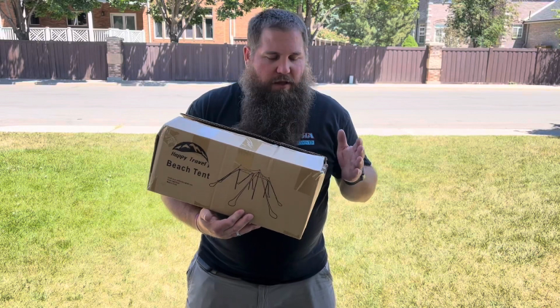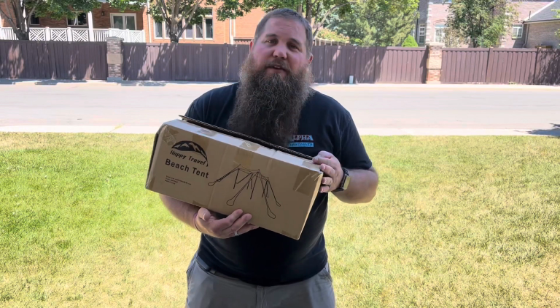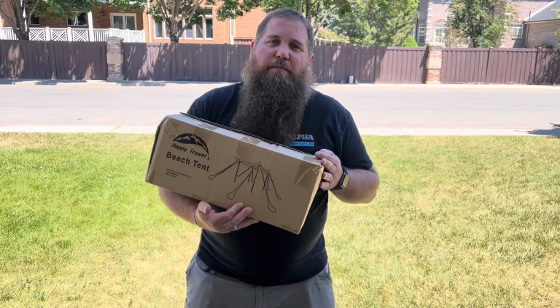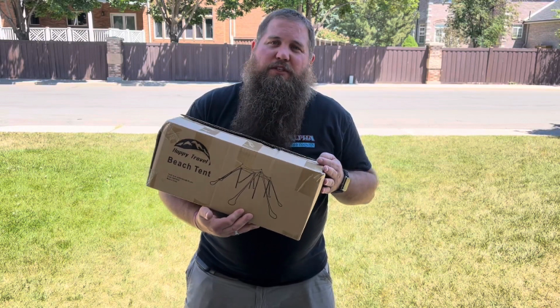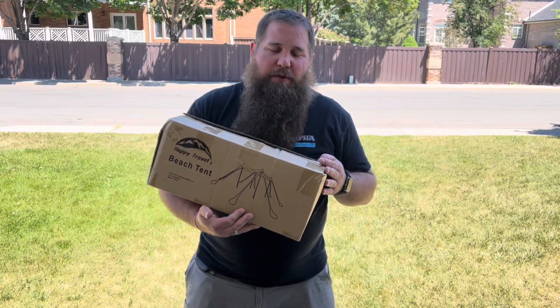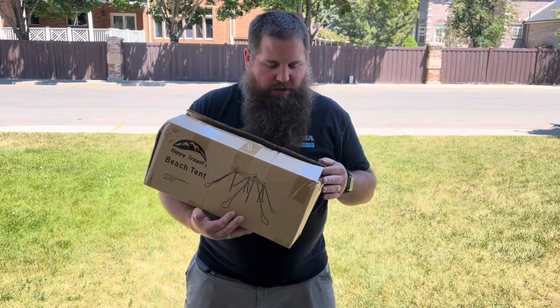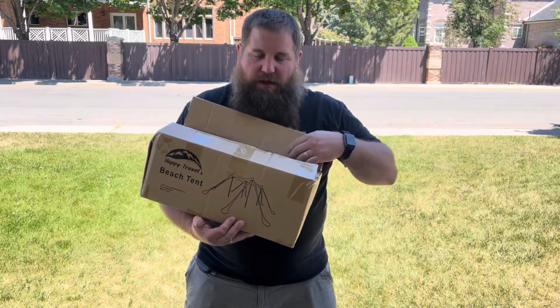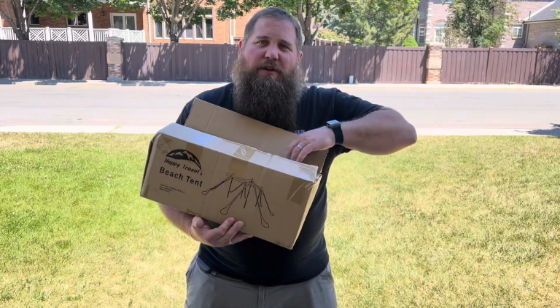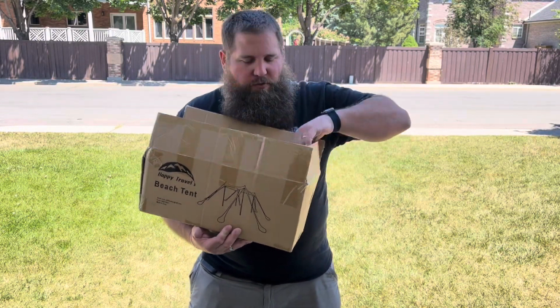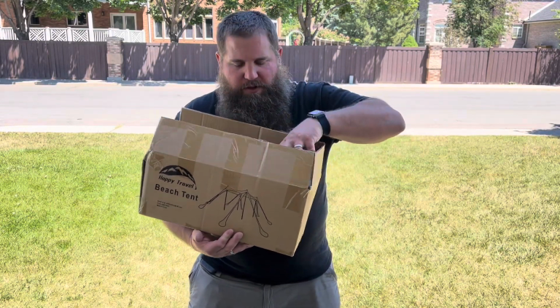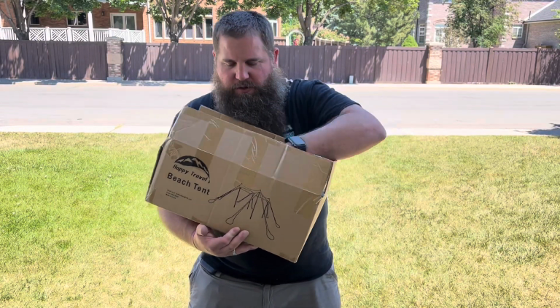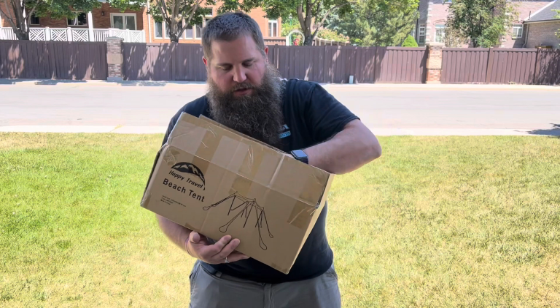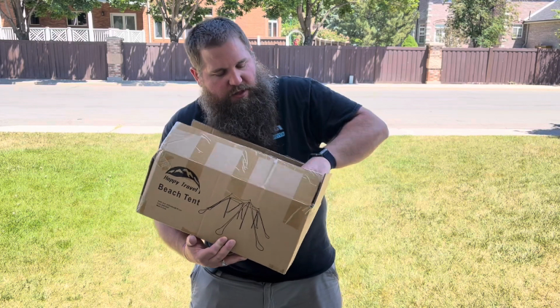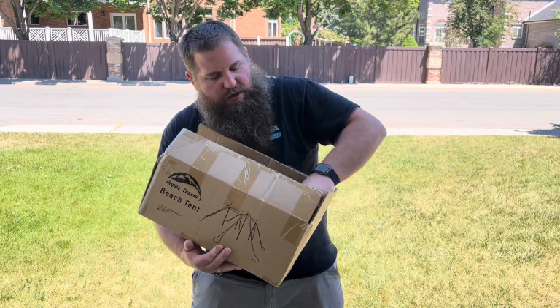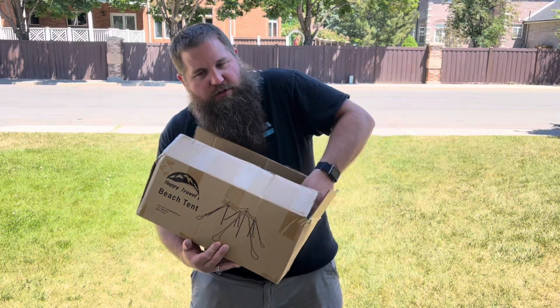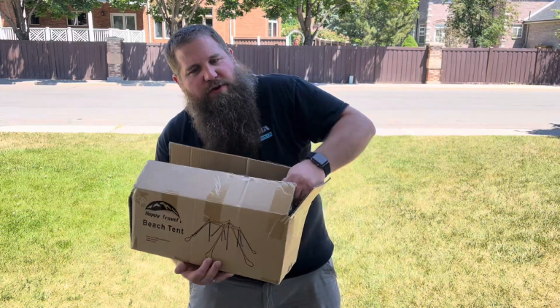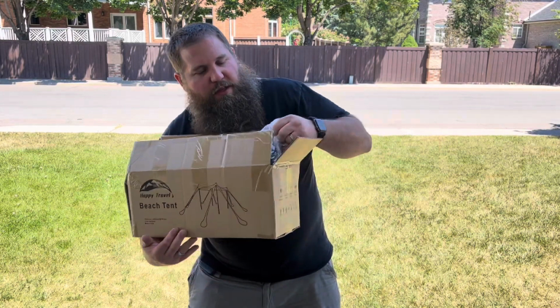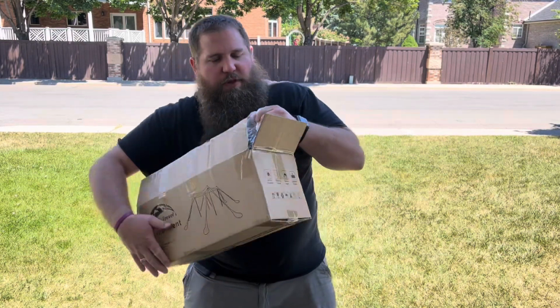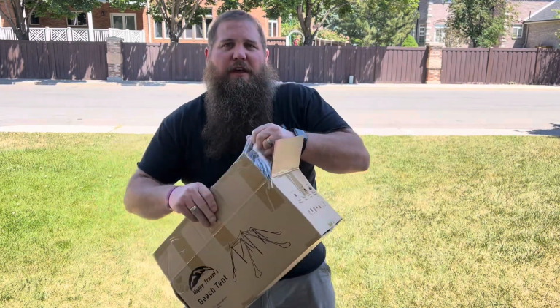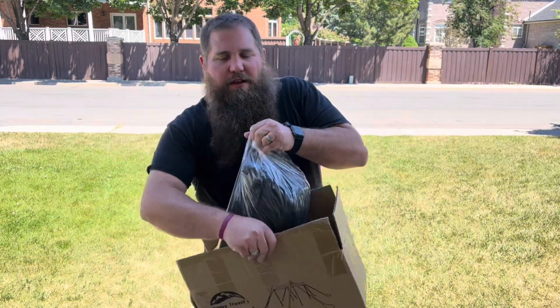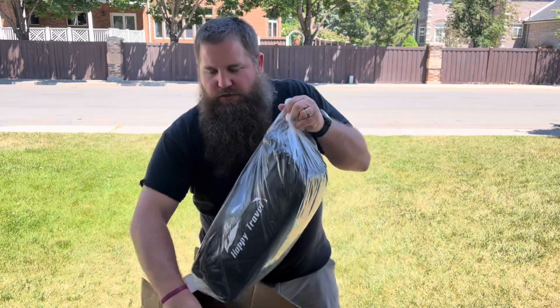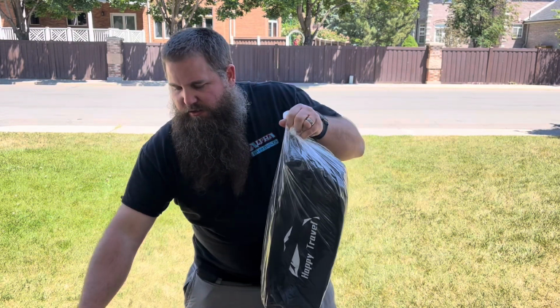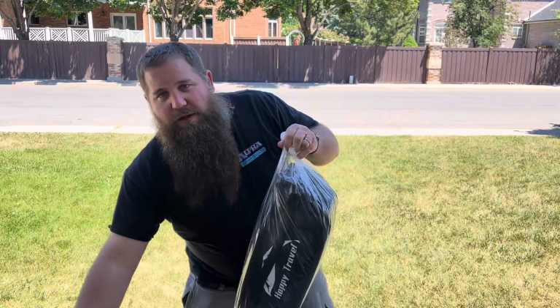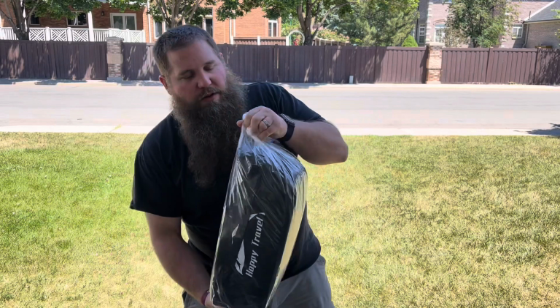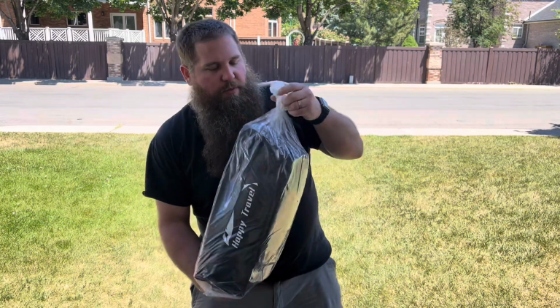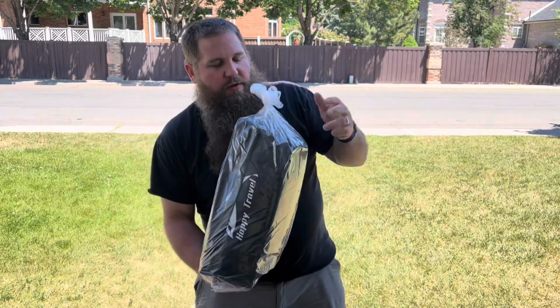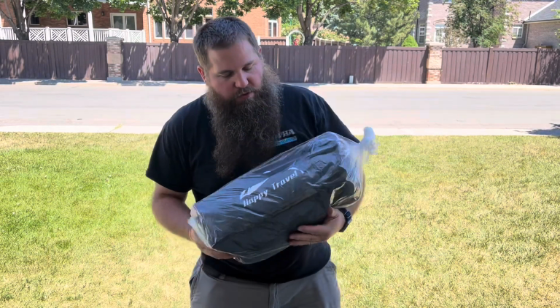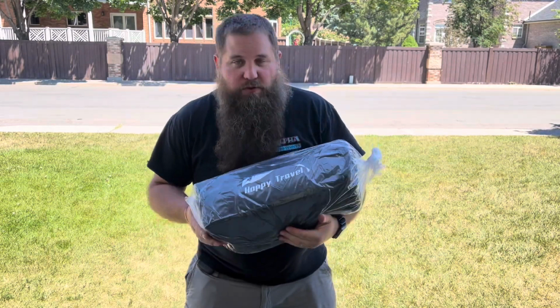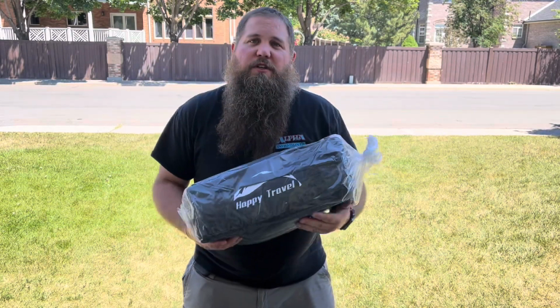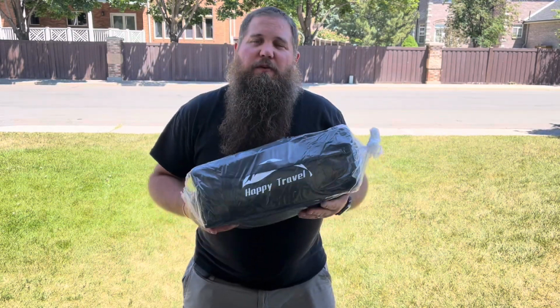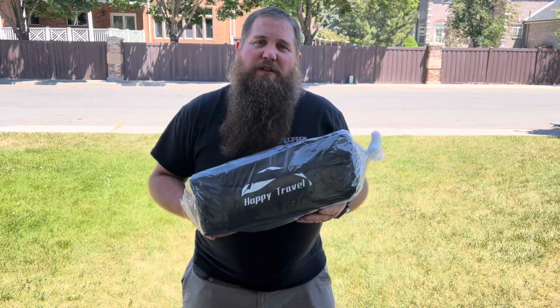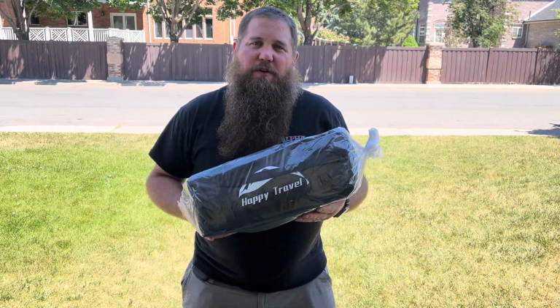I have here a beach canopy tent. I'm going to open this up and show you everything it comes with, then show how to set it up, how to take it back down for storage, and how well it works.